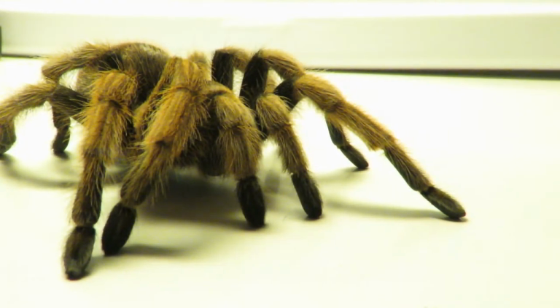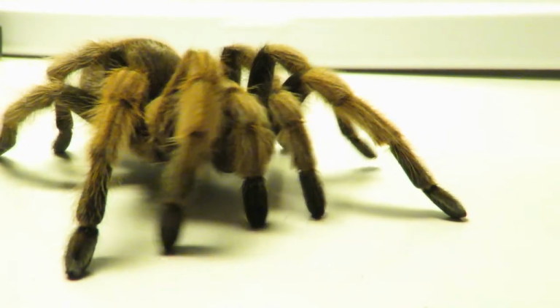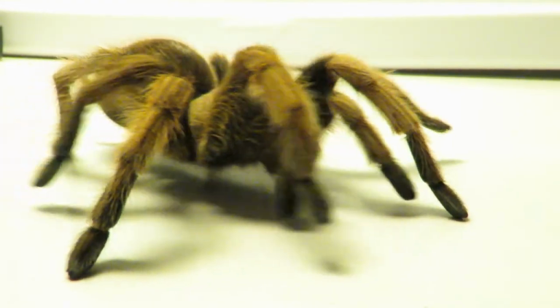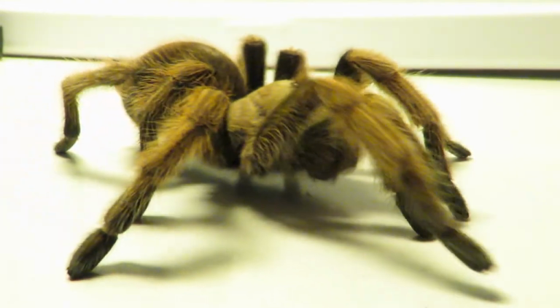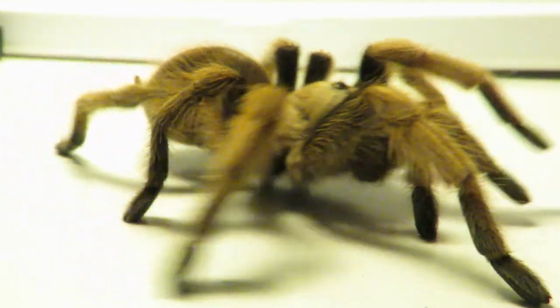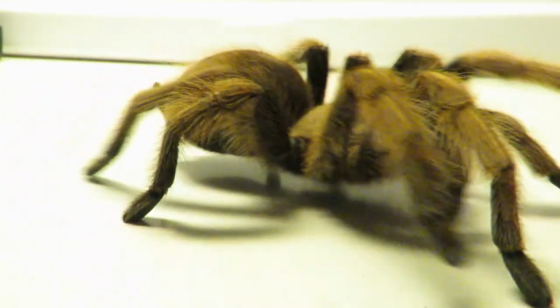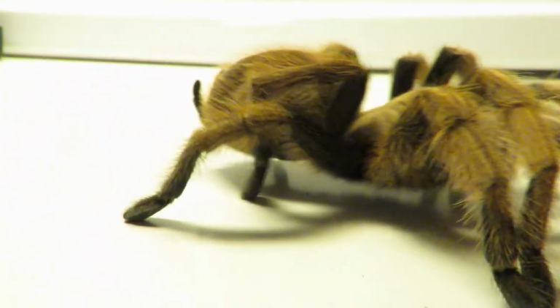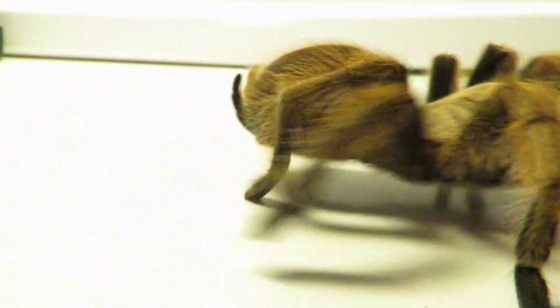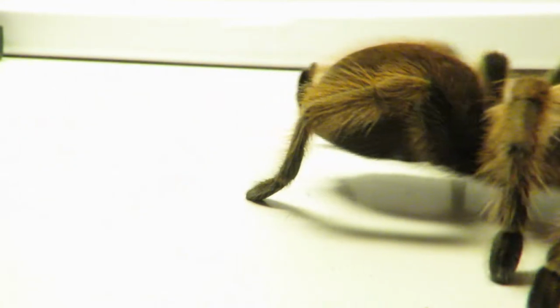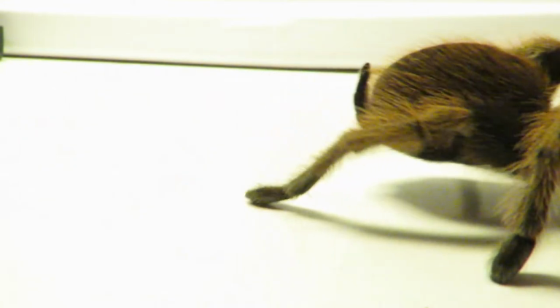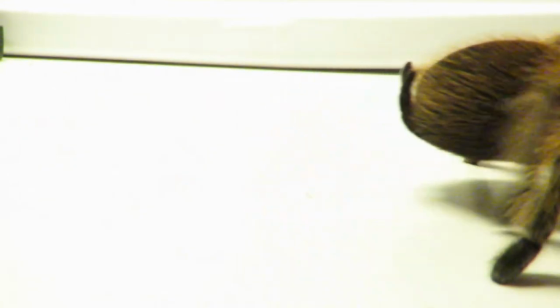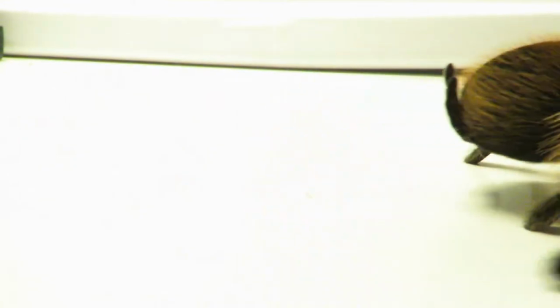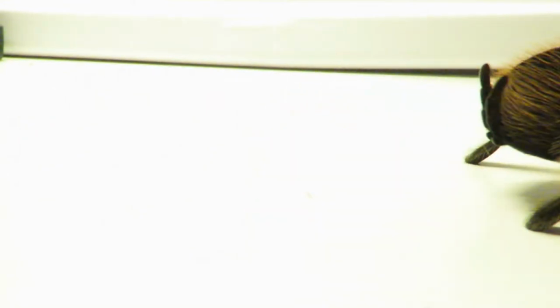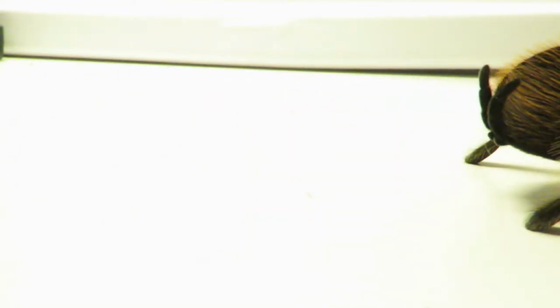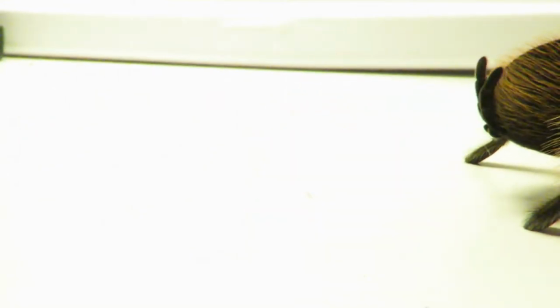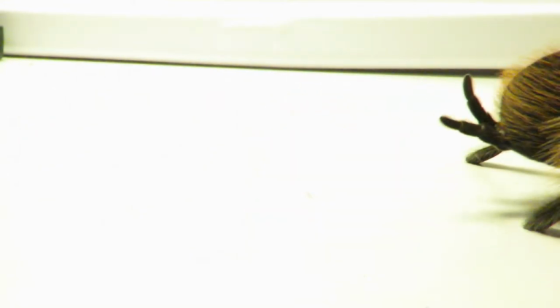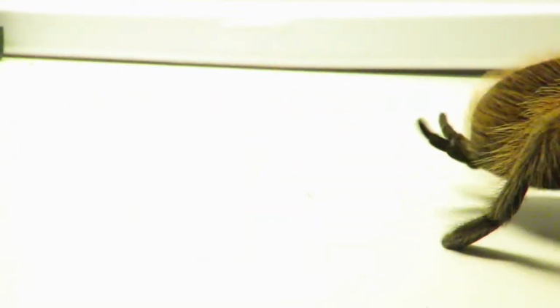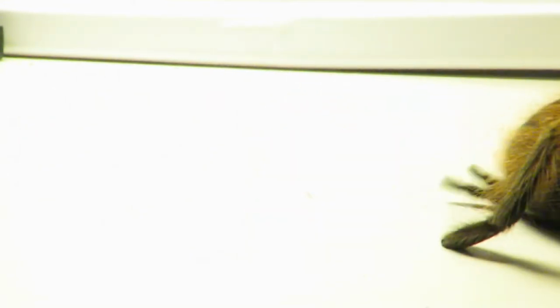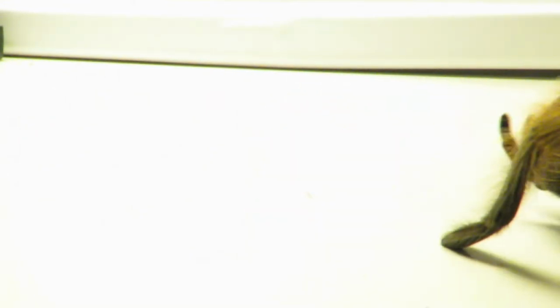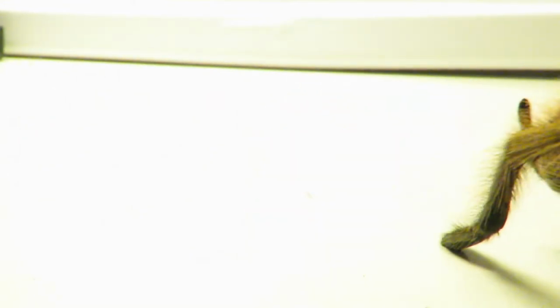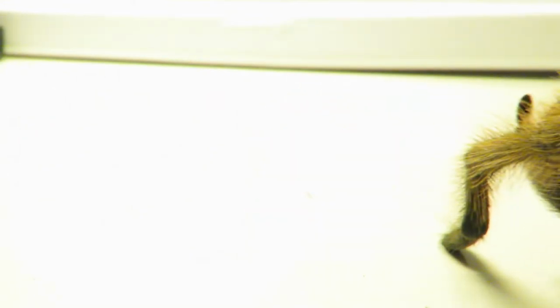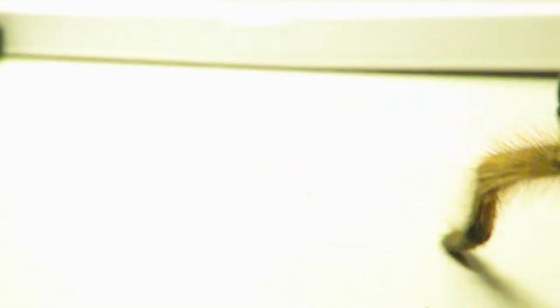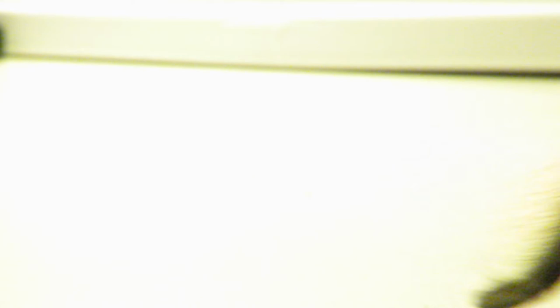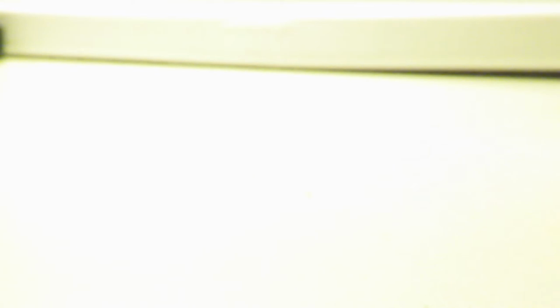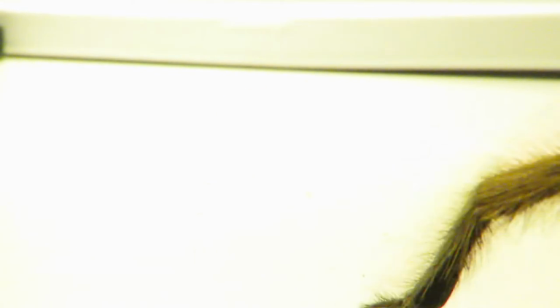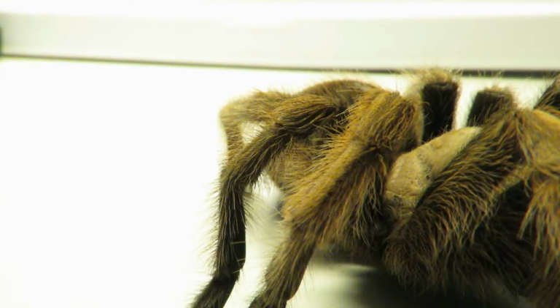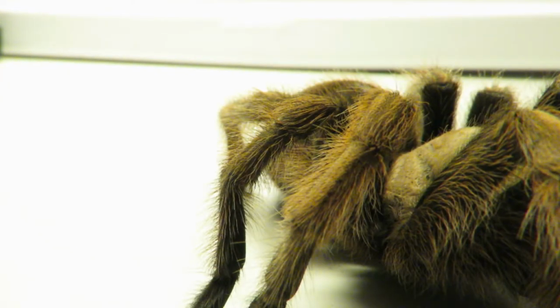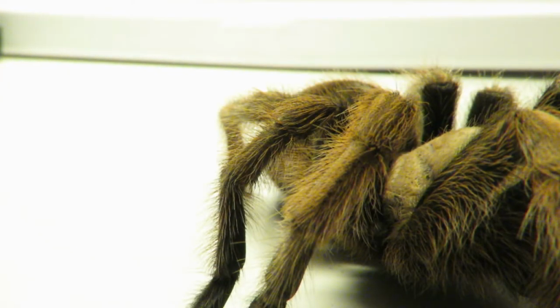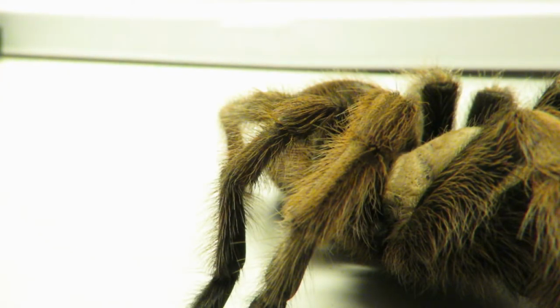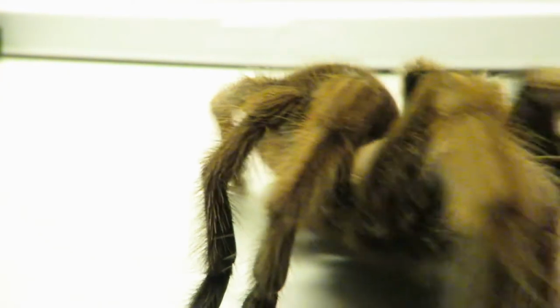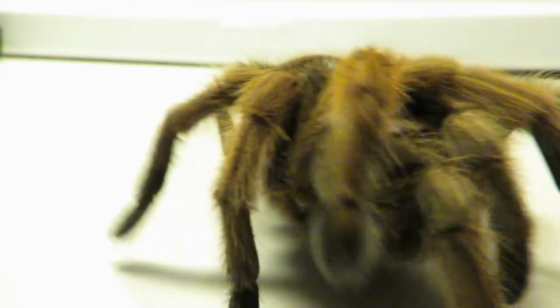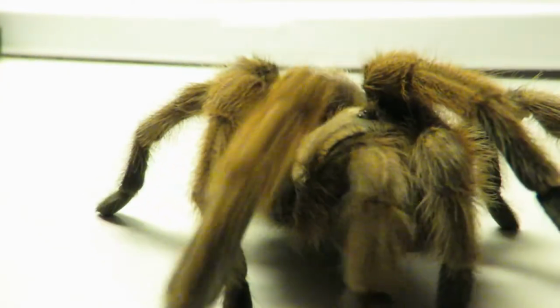They grow around 3 to 5 inches long. Males live 5 to 10 years, while females can live up to 30. They live in the desert and grasslands. They are a mildly venomous species.